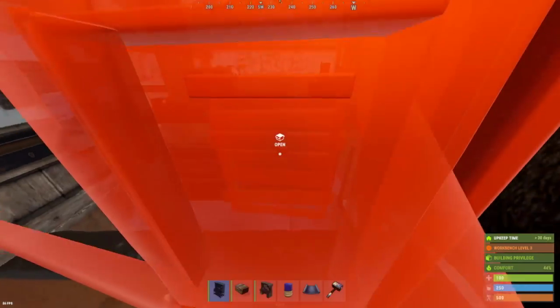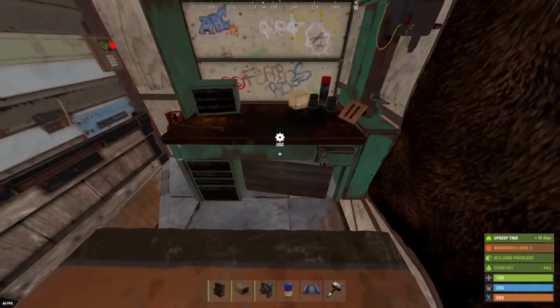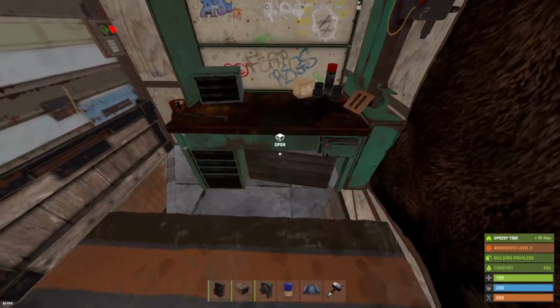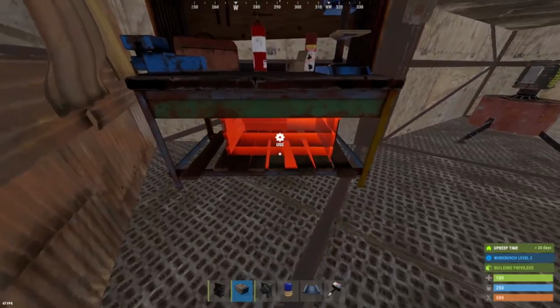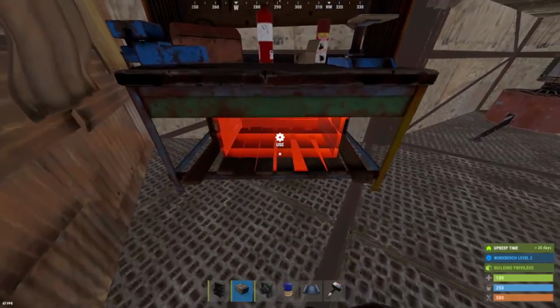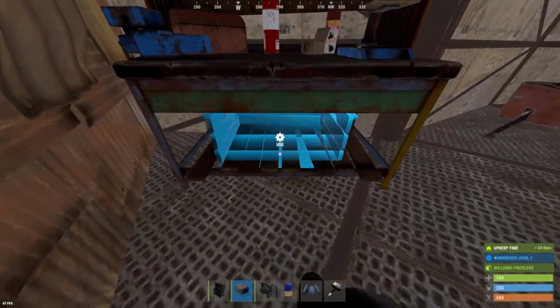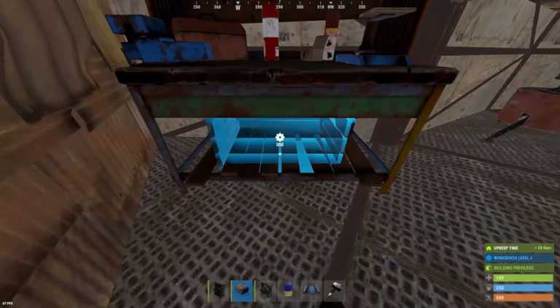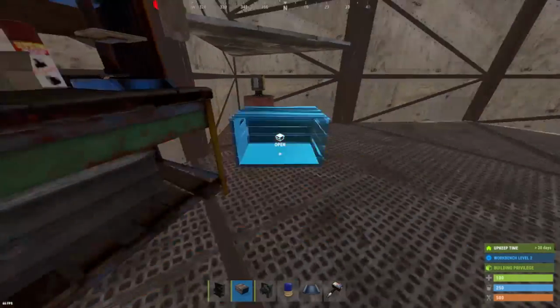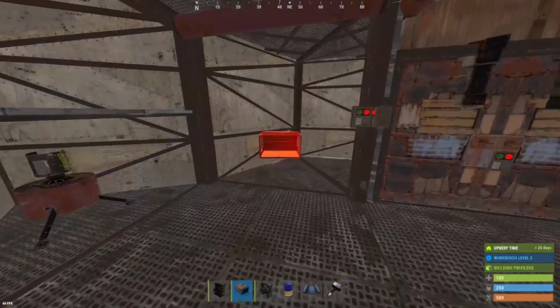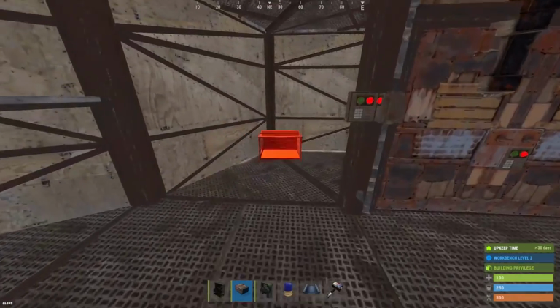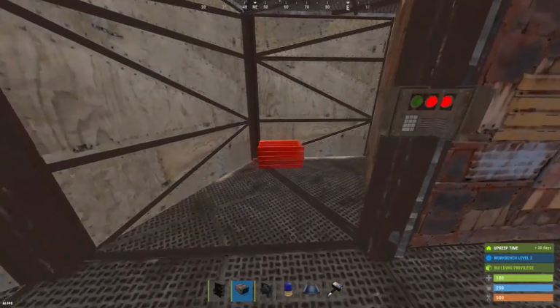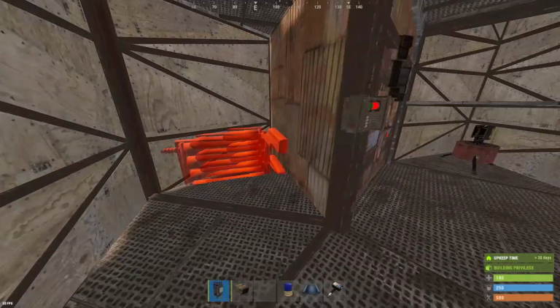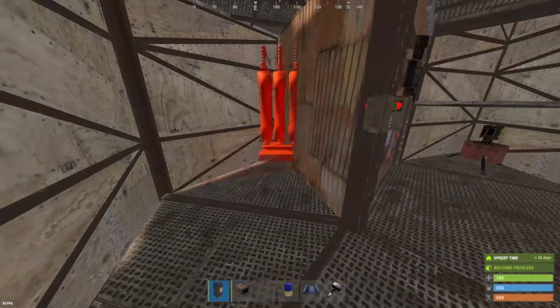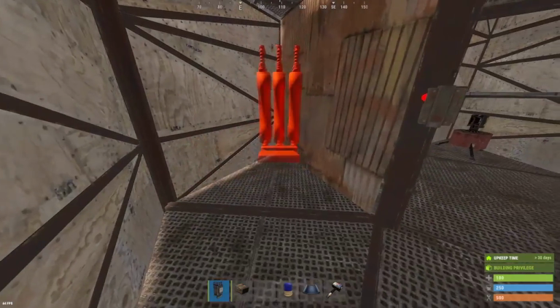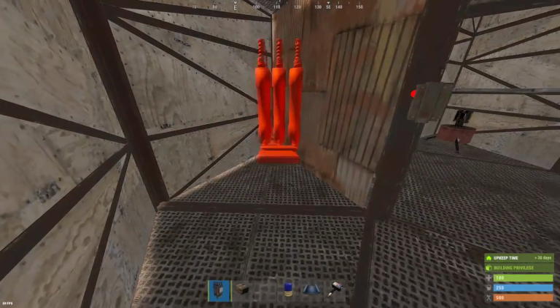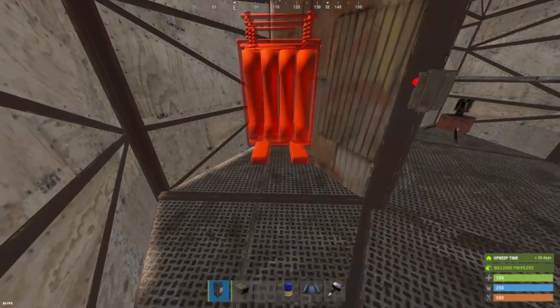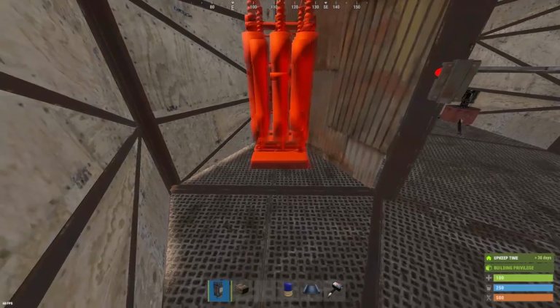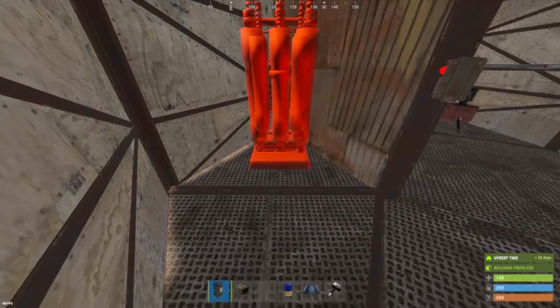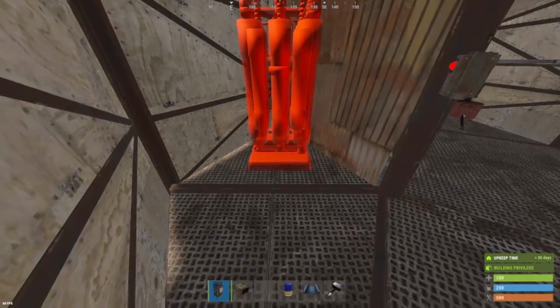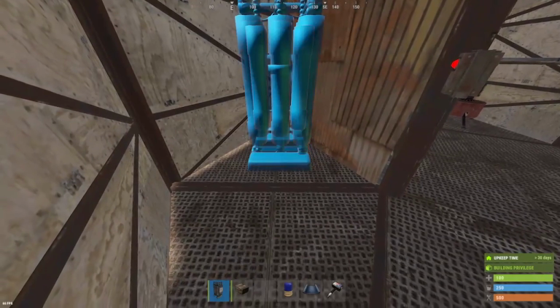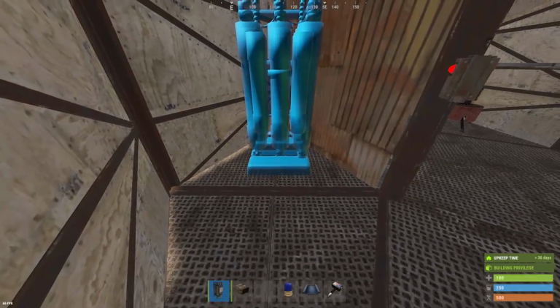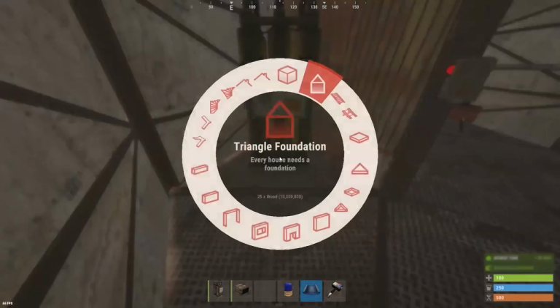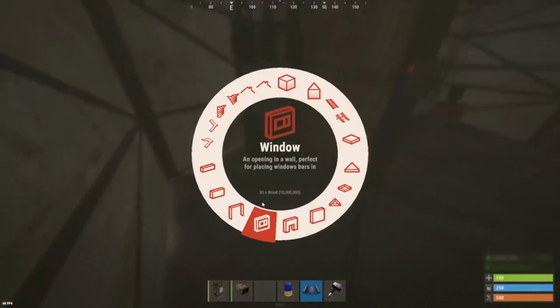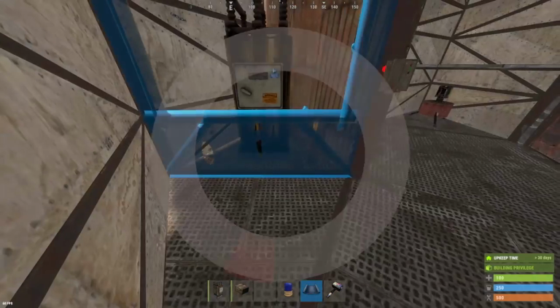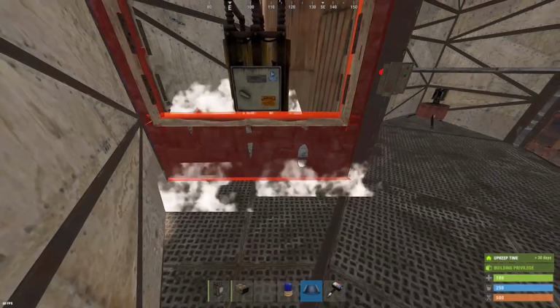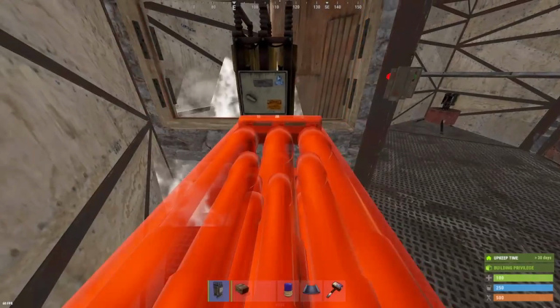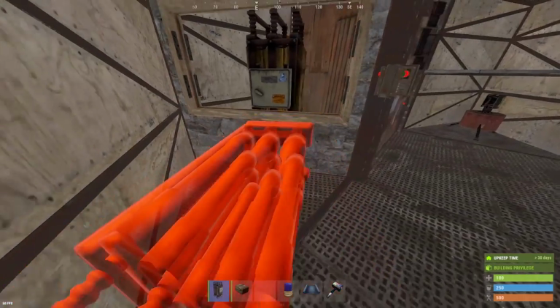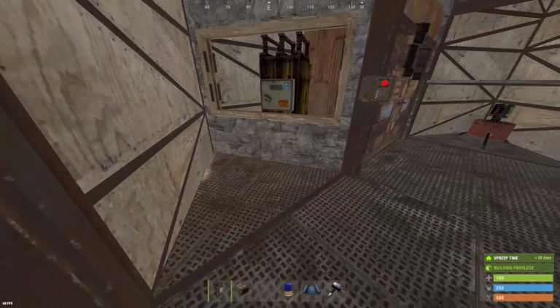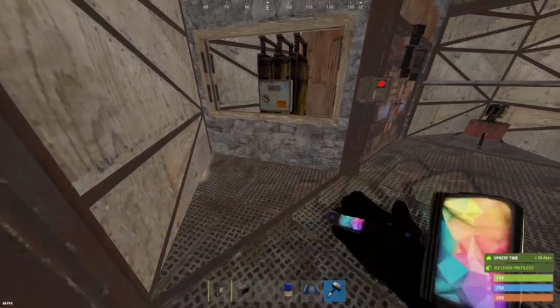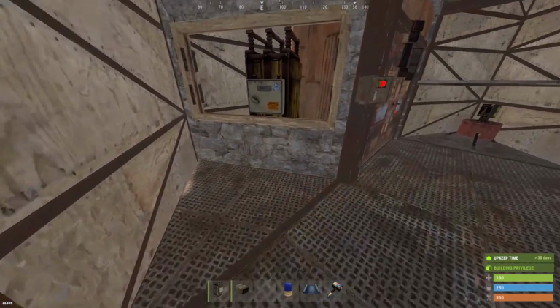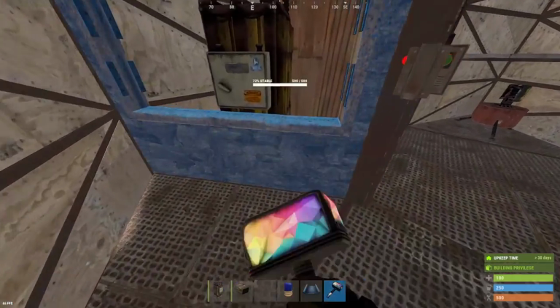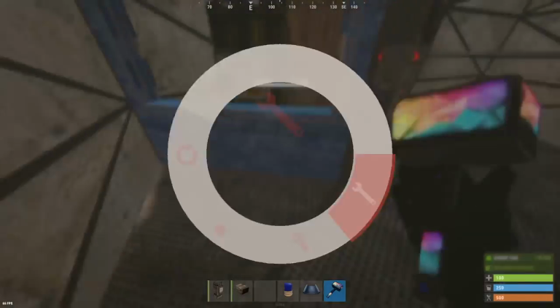And then this box up here is where we're going to put the stuff for our large battery windows — a little bit of metal frags and a hammer are going to go in there to repair the windows whenever we need to take it off to turn off the auto turrets.